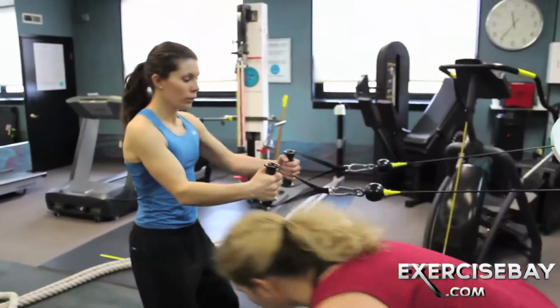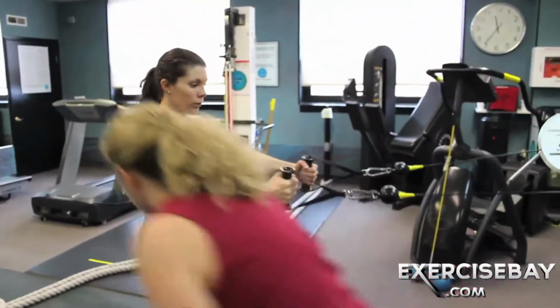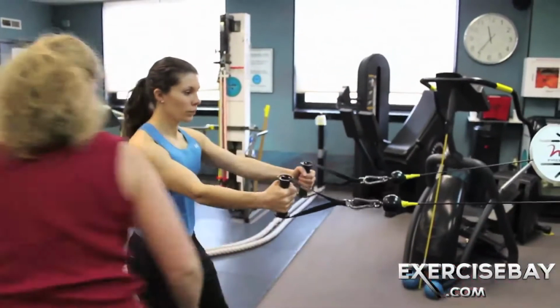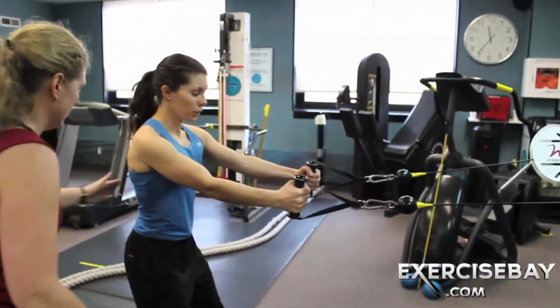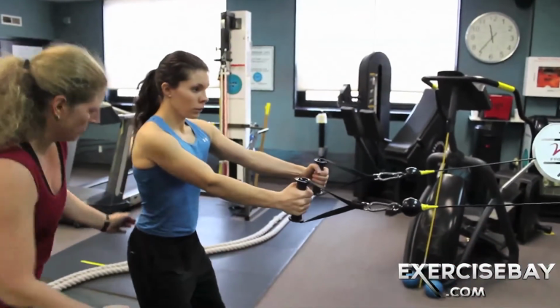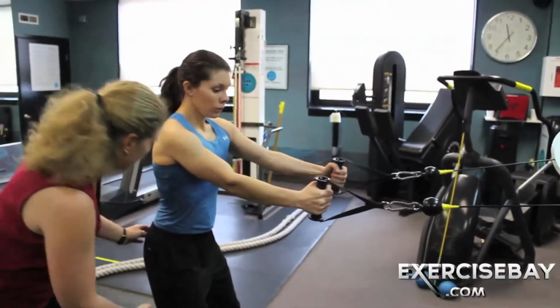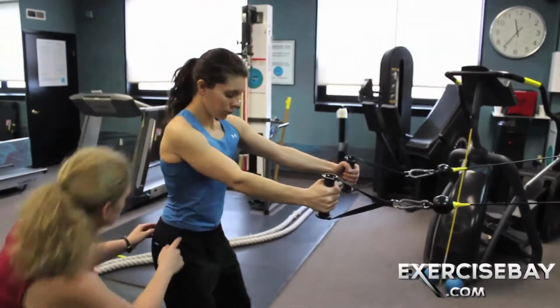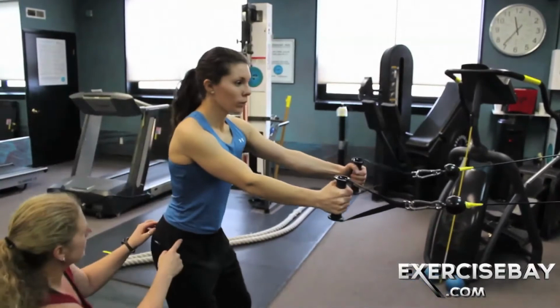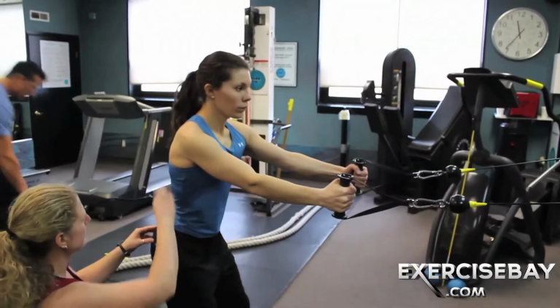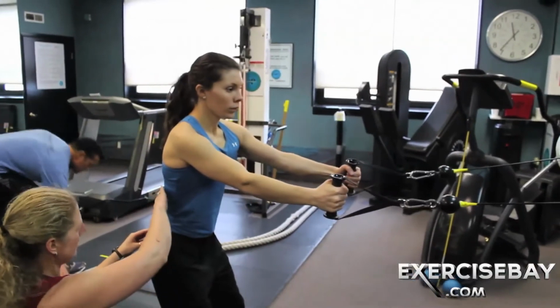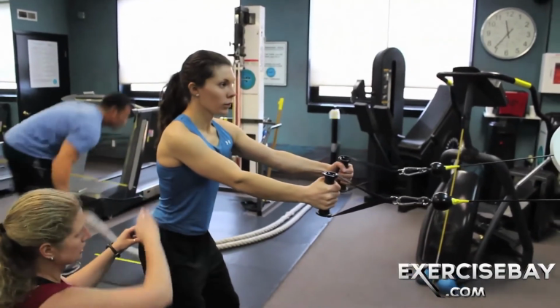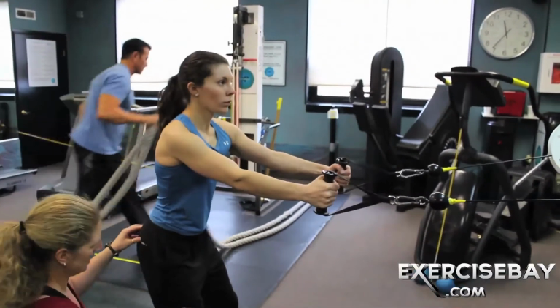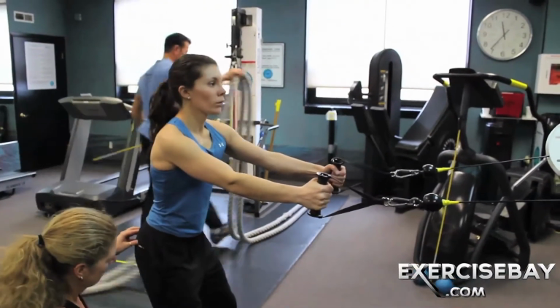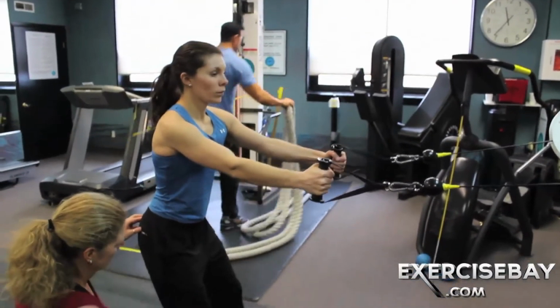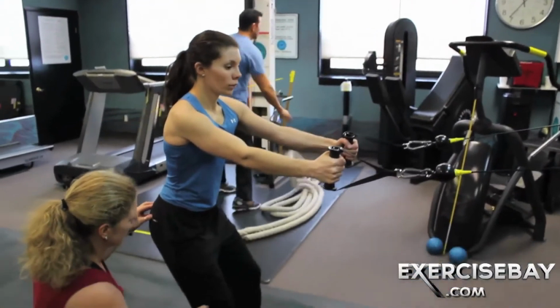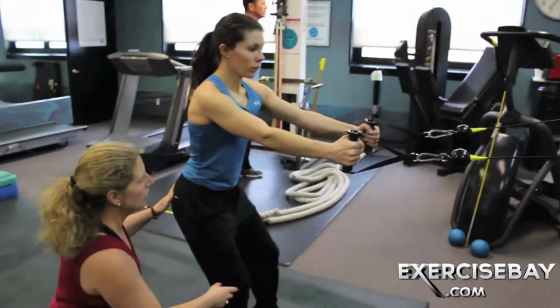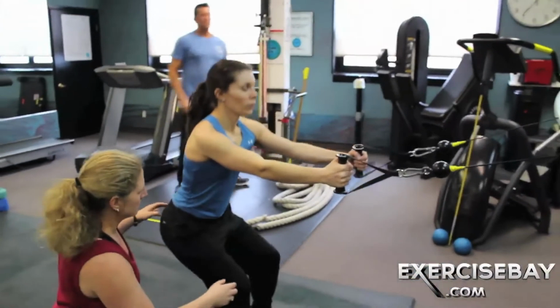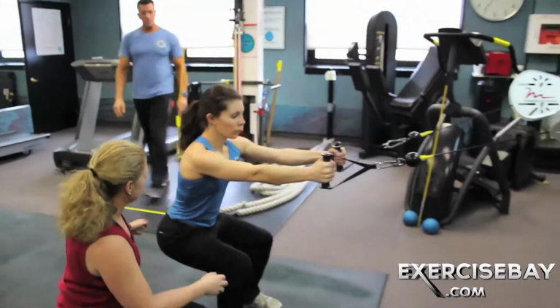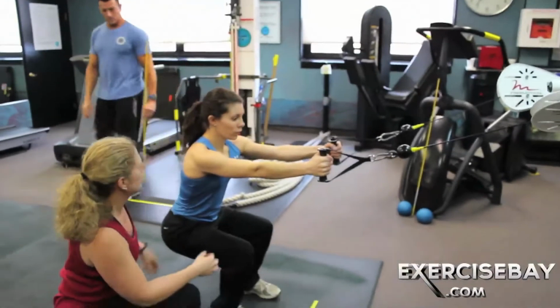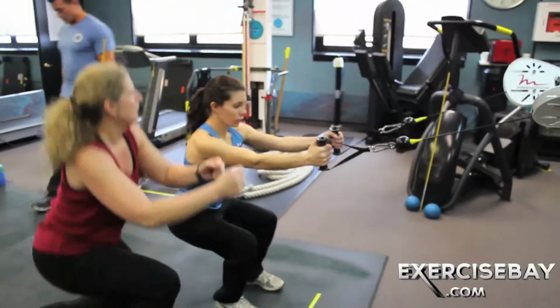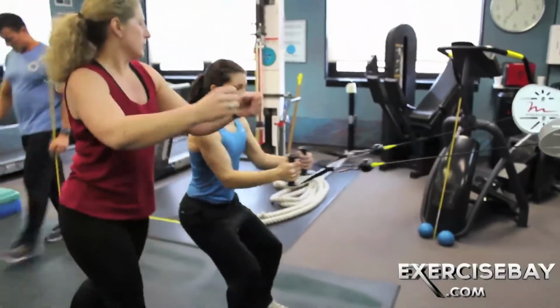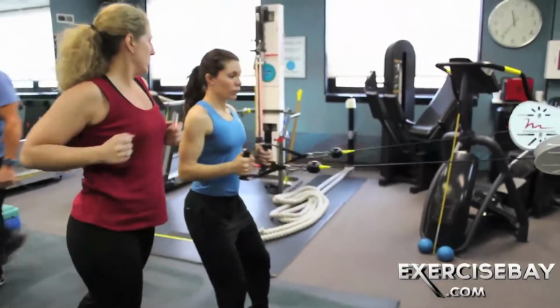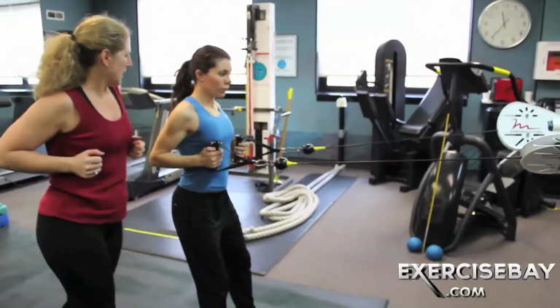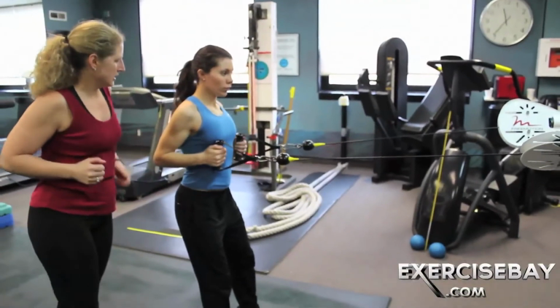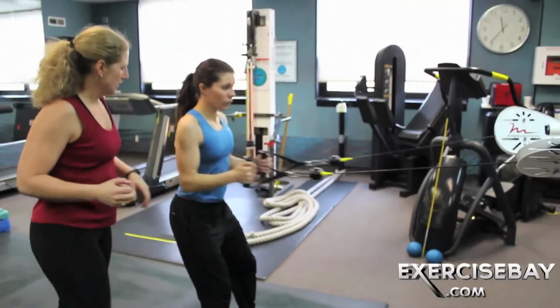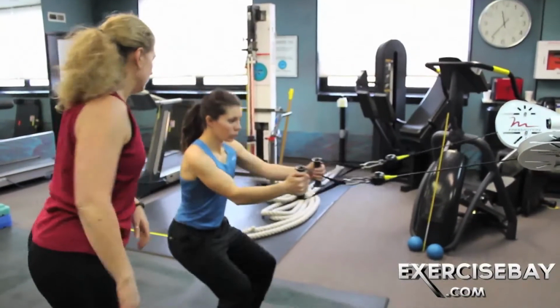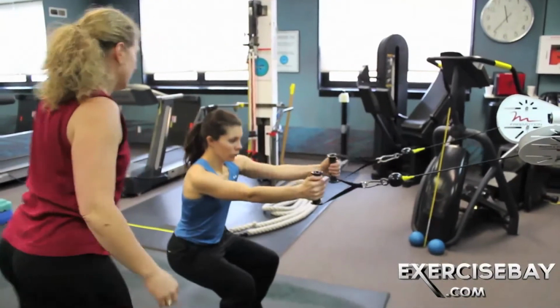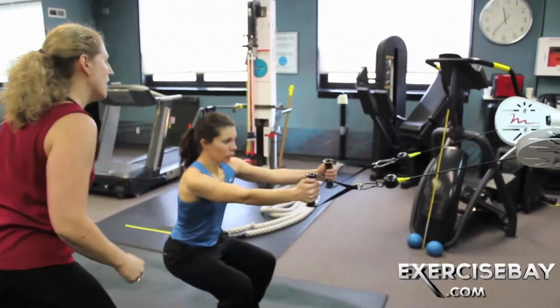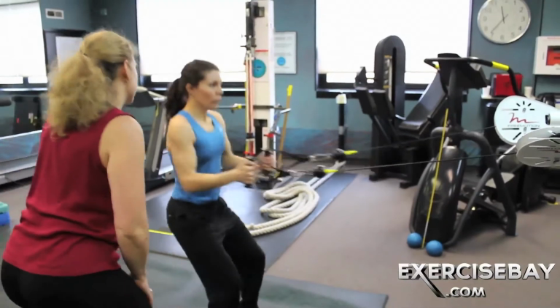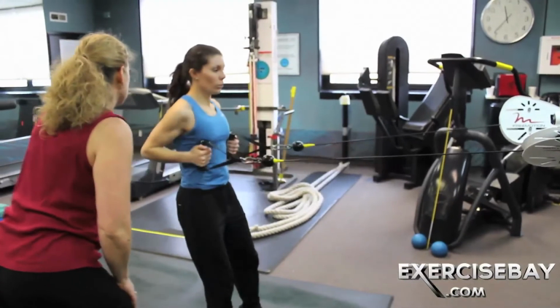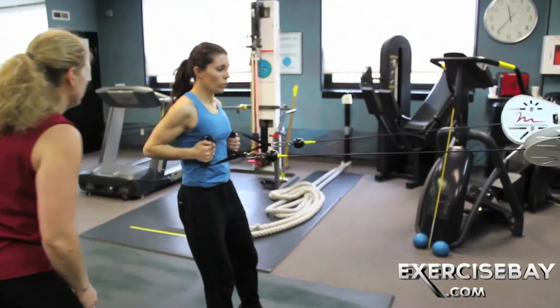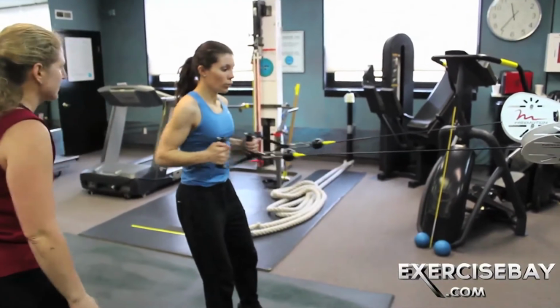Athletic stance. Hinge a little bit at the hips, keep your back nice and straight, bend the knees. Now squat. On your way up, pull. Excellent. Very nice.